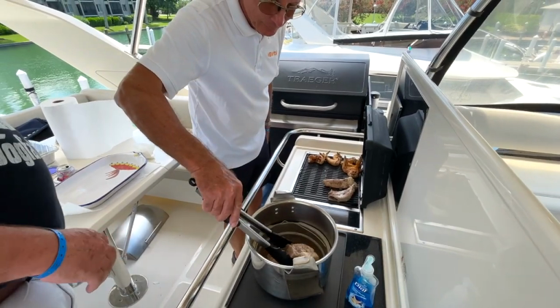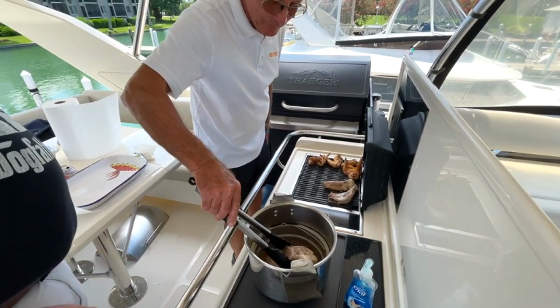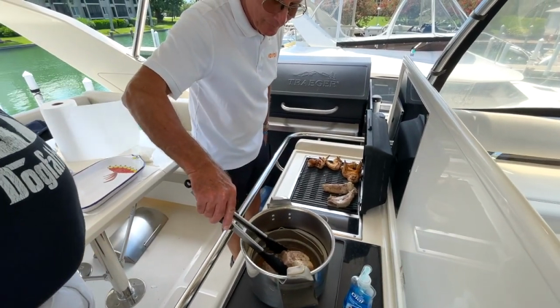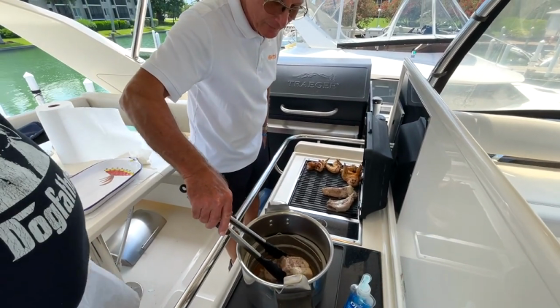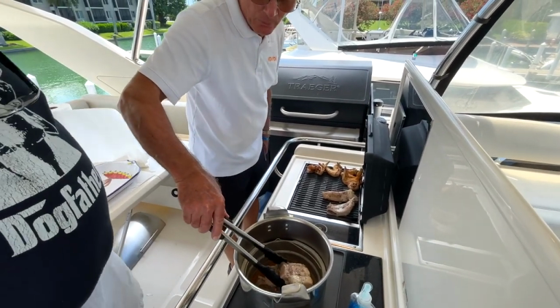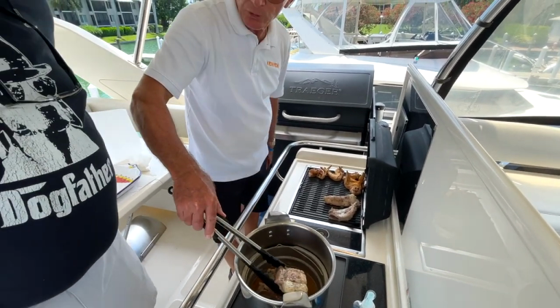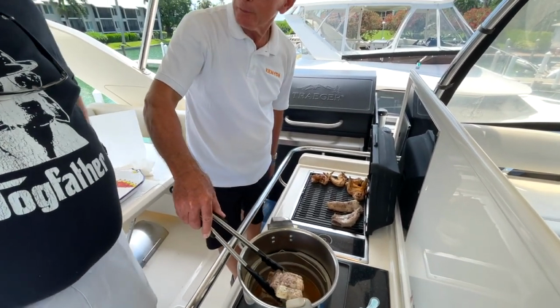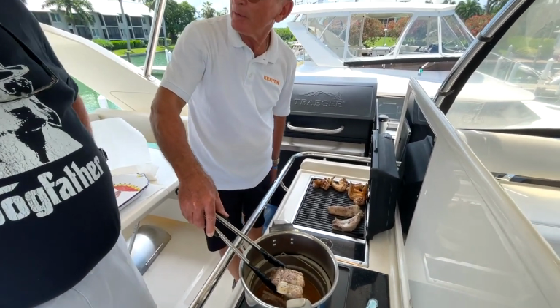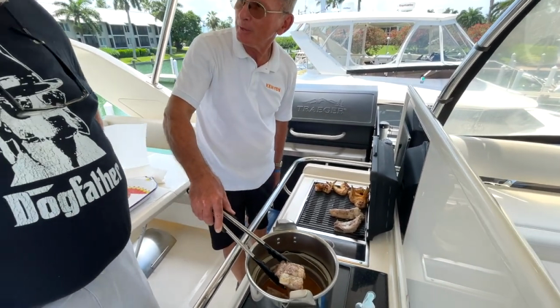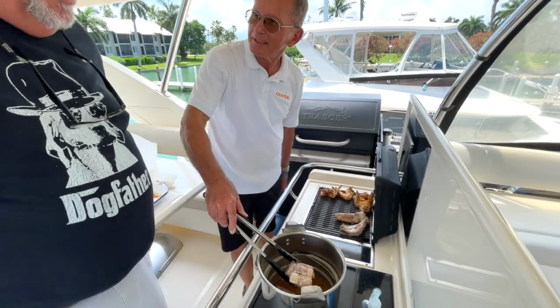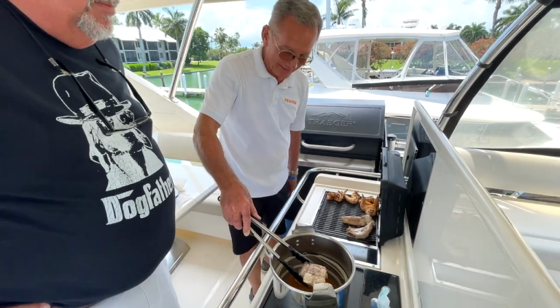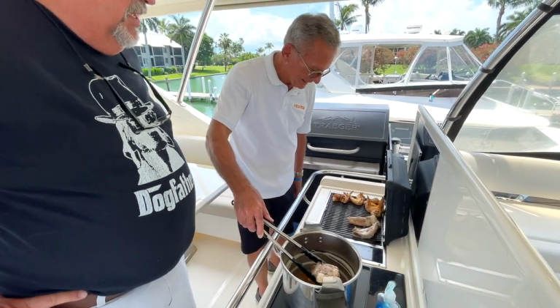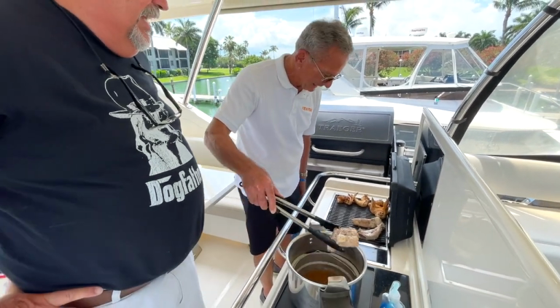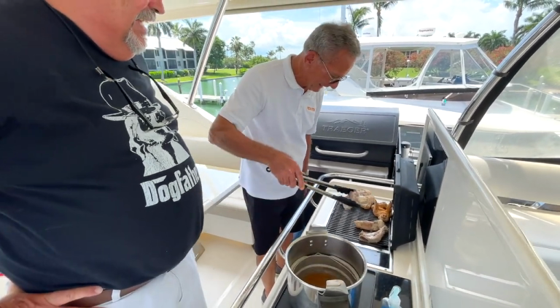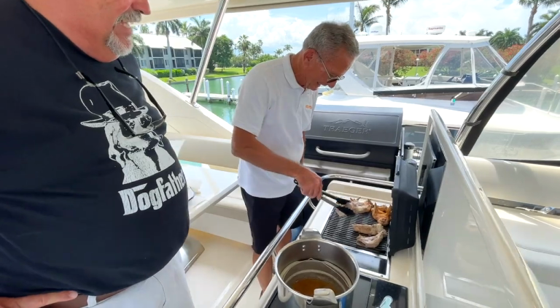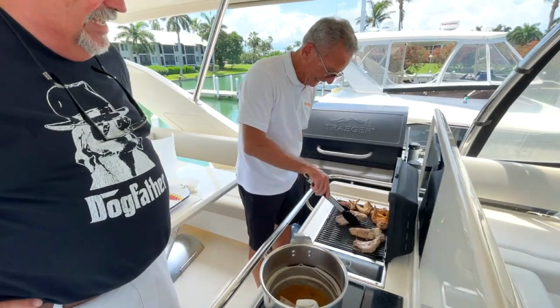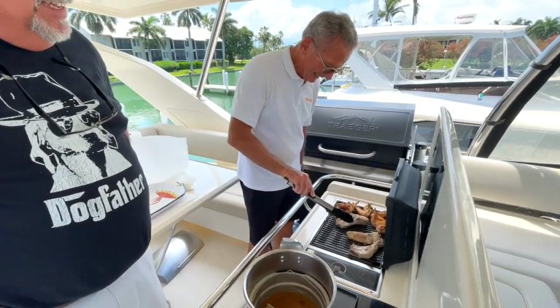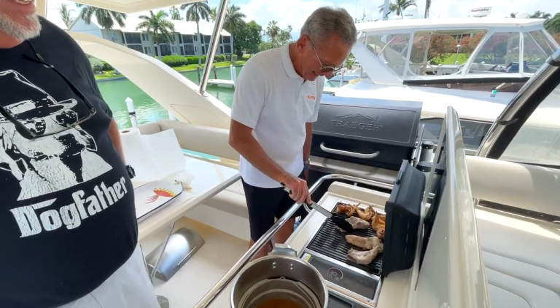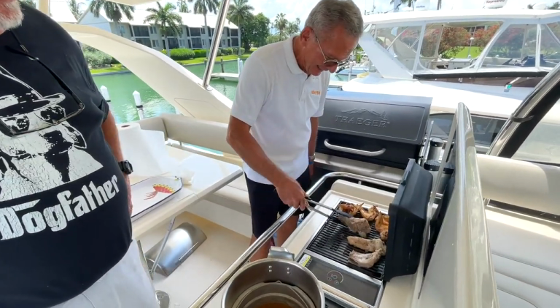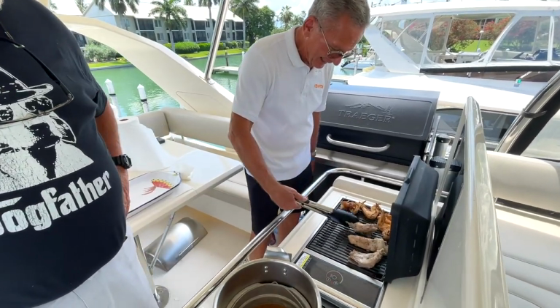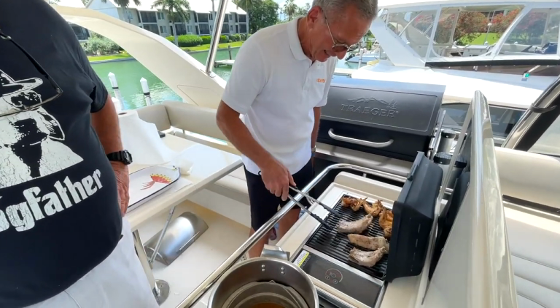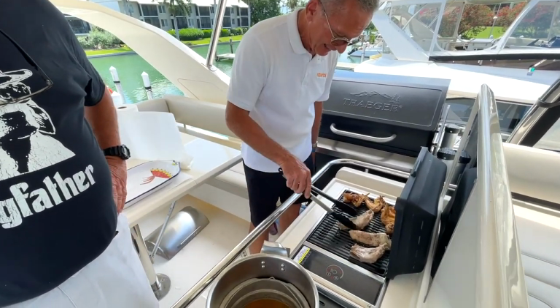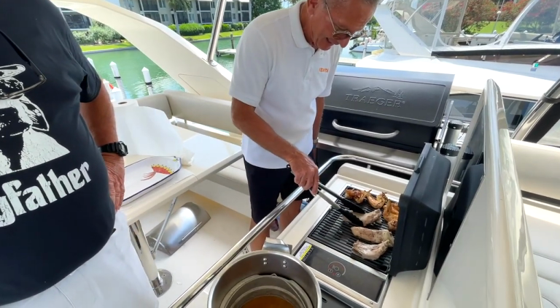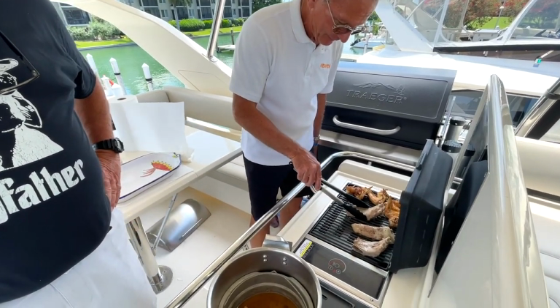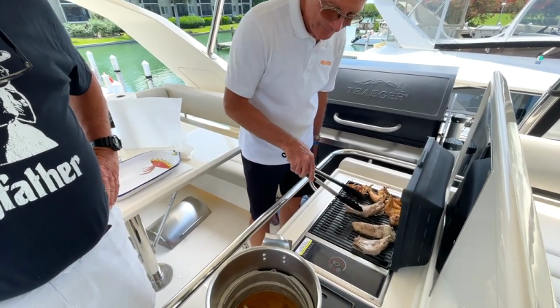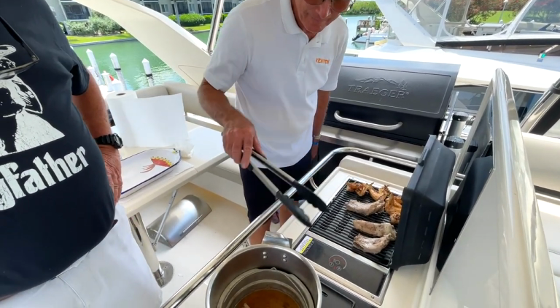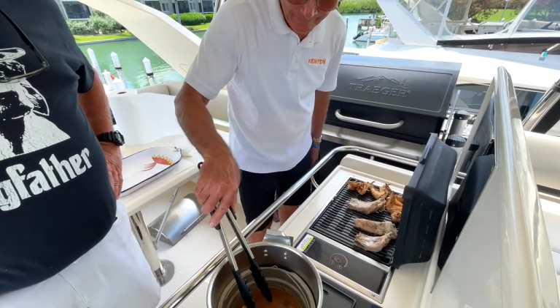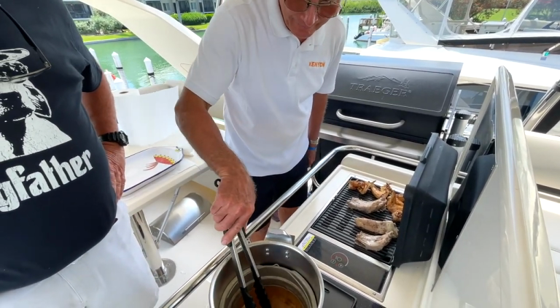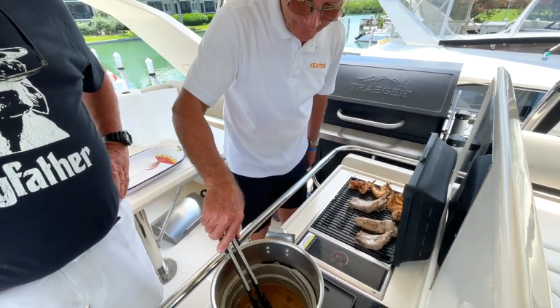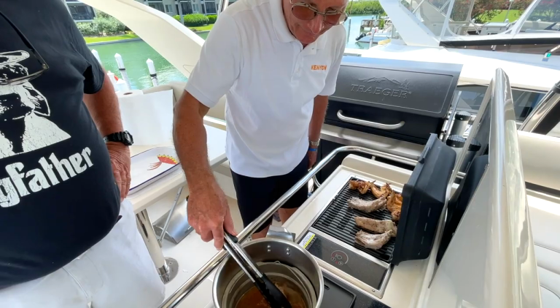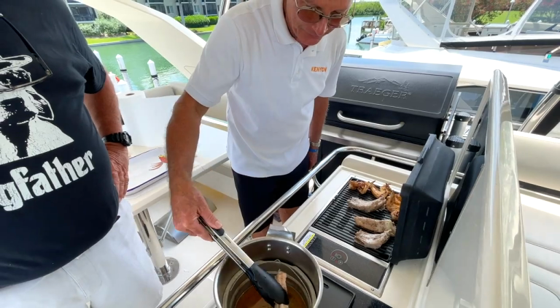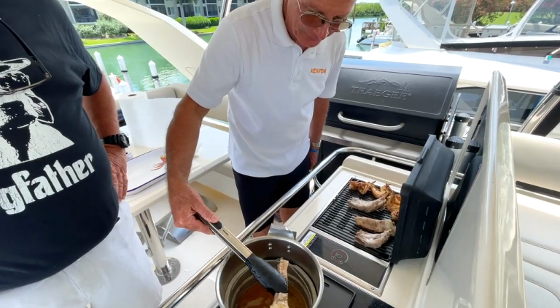We went through three beers in total — that's one for you, one for me, and one for the grill. The smell is really good right now.